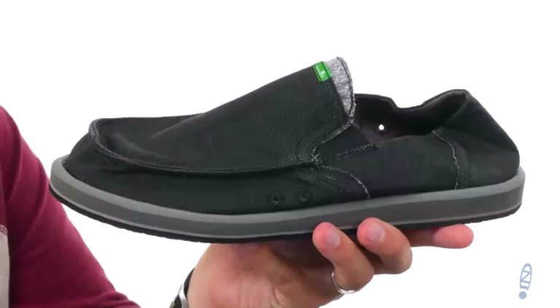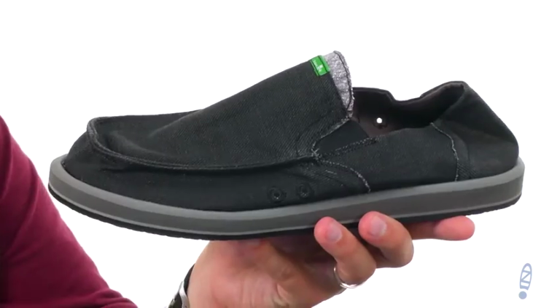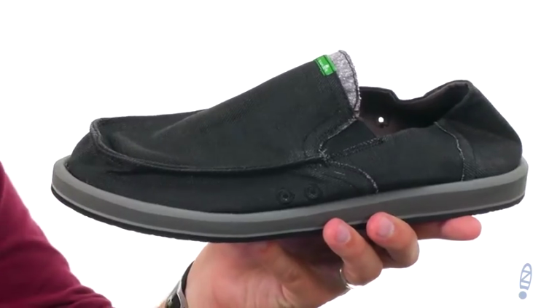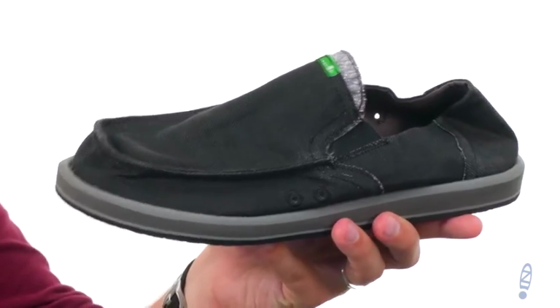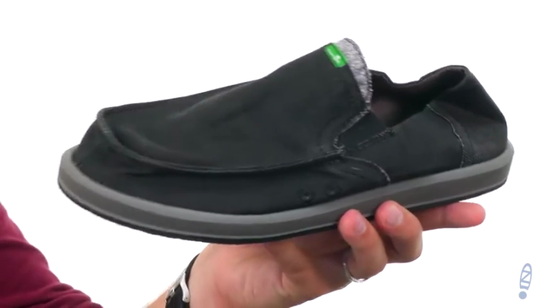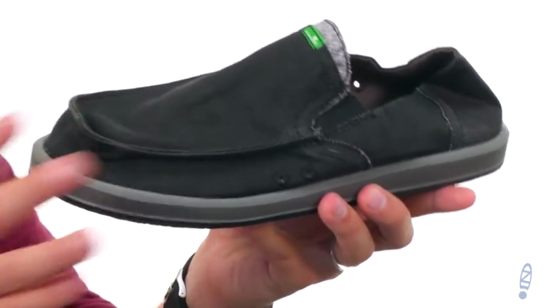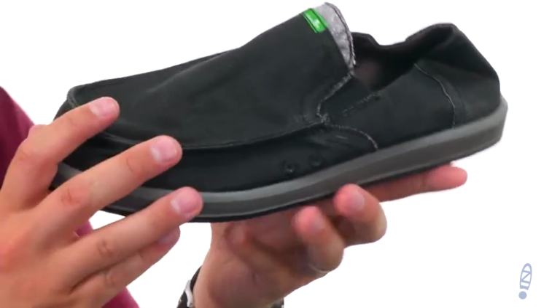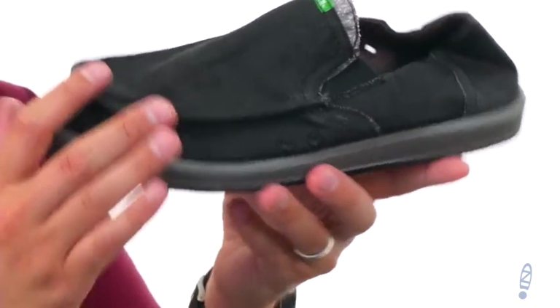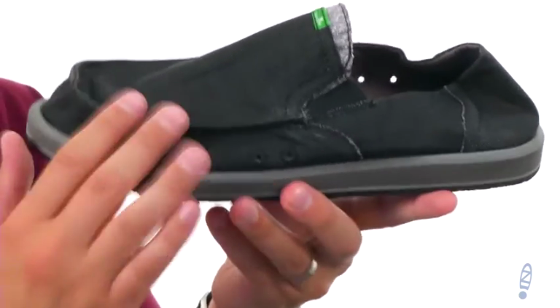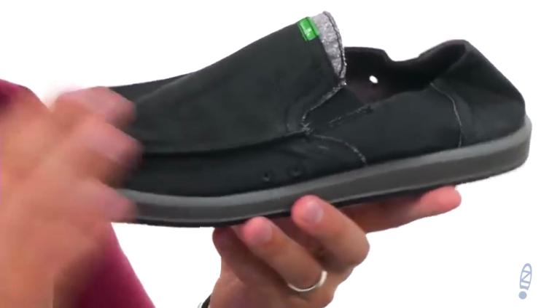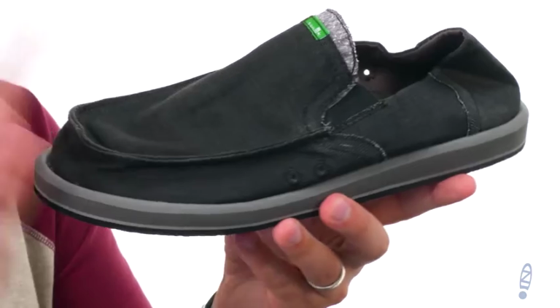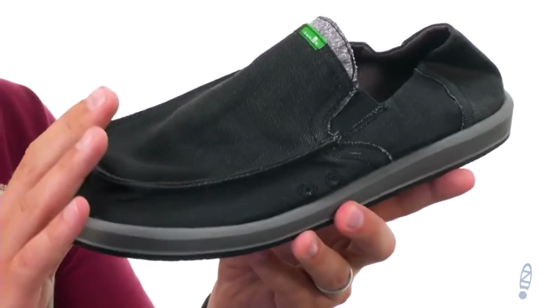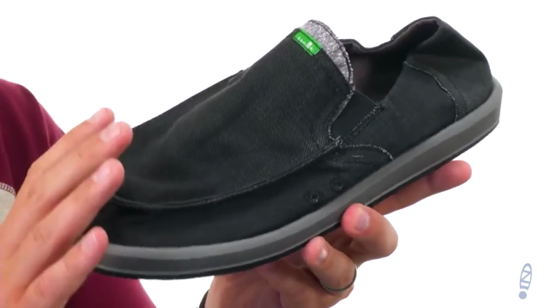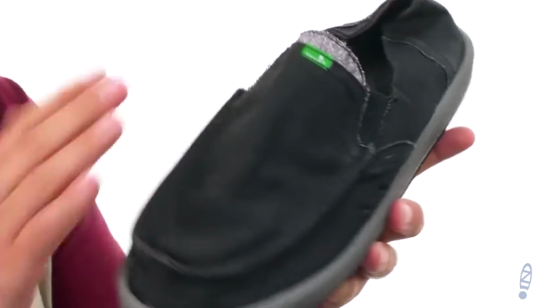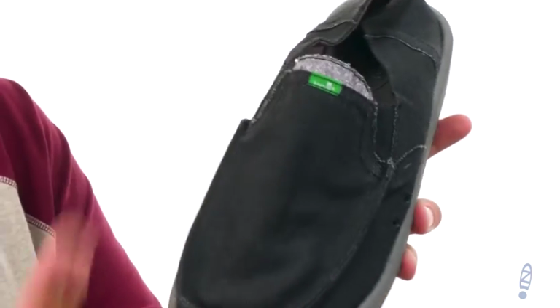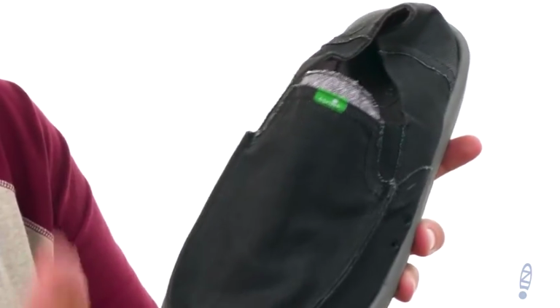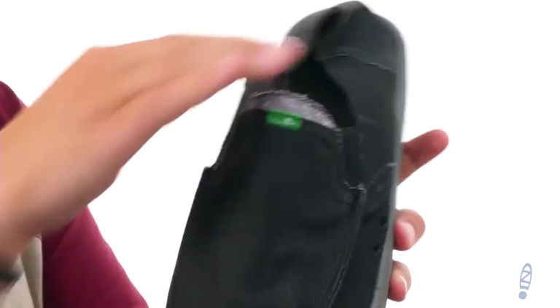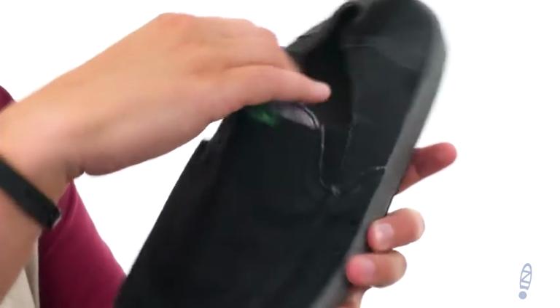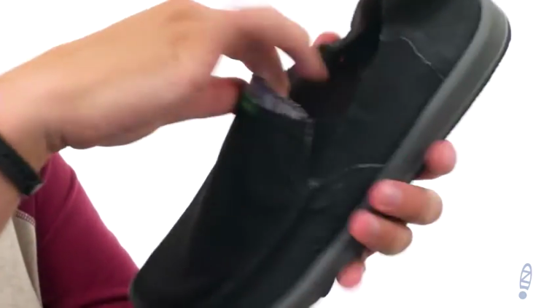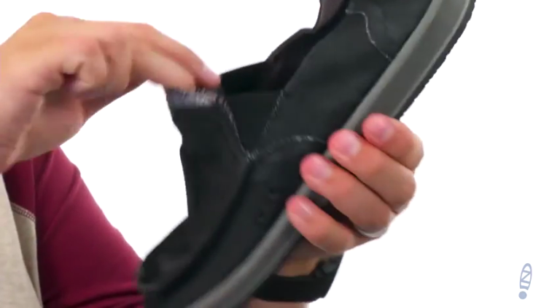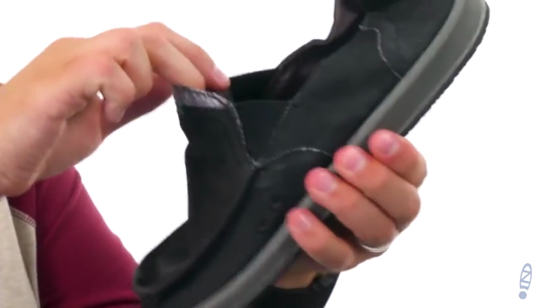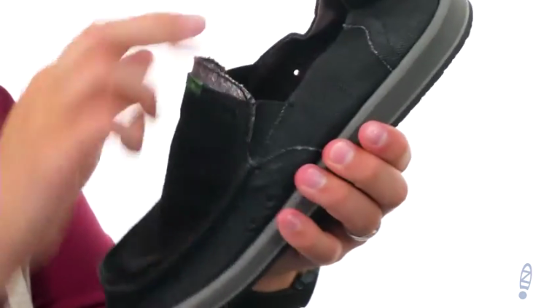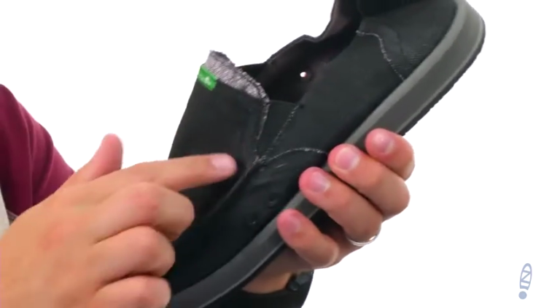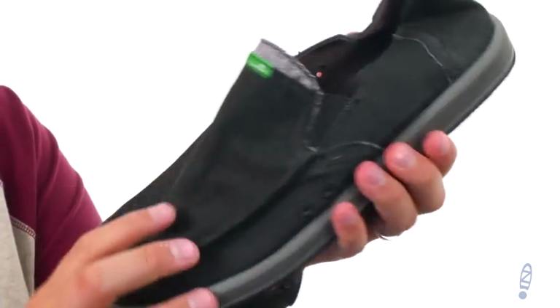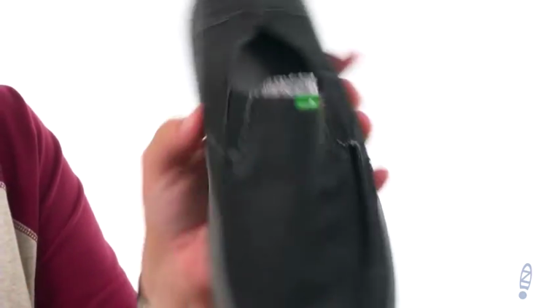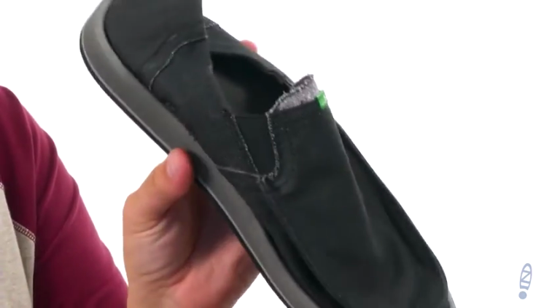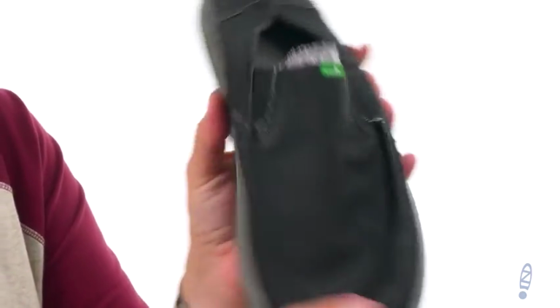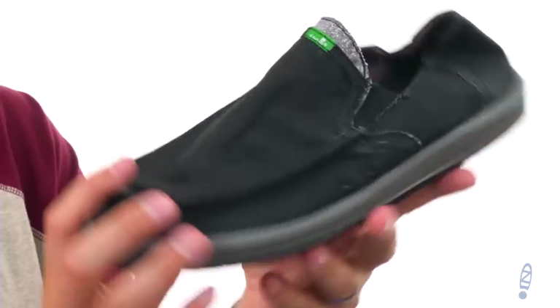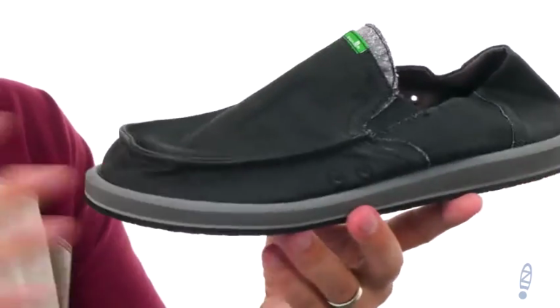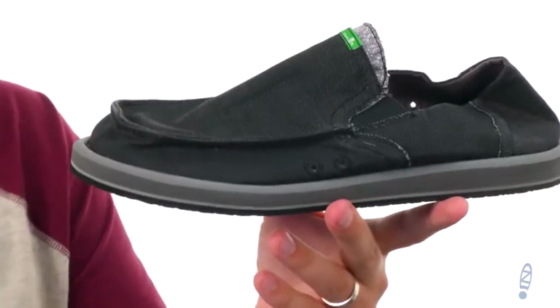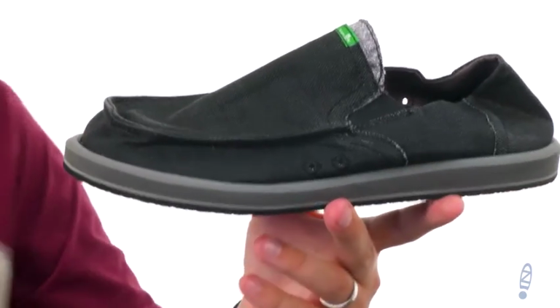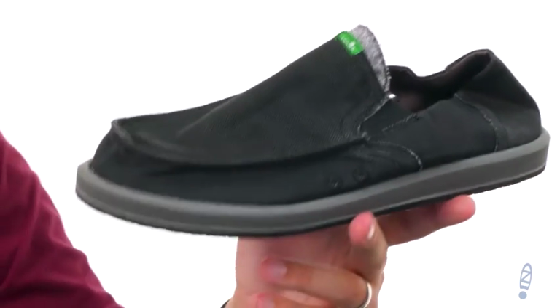What's great about these is that you have that denim upper here that's really soft, gonna mold to your foot. It's really stretchy up there around the front too, thanks to those goring panels. You just slide your foot in and out.